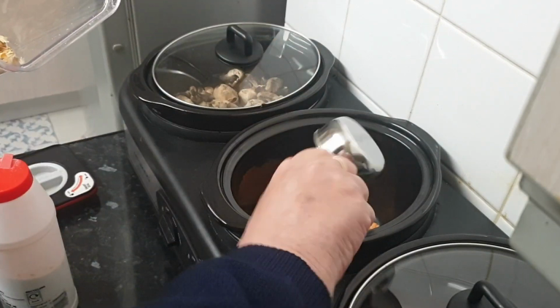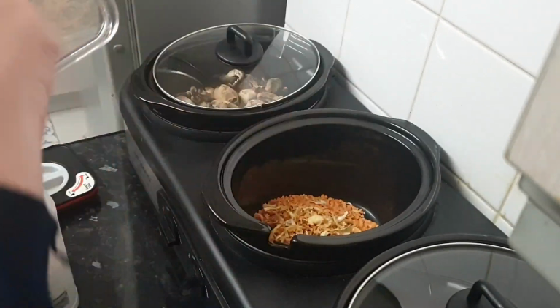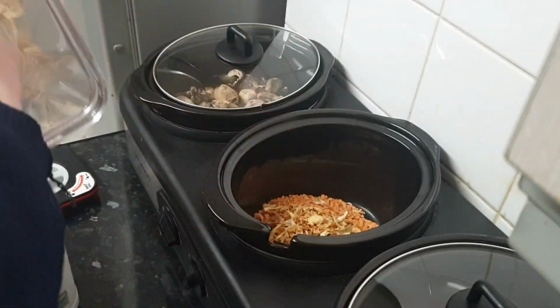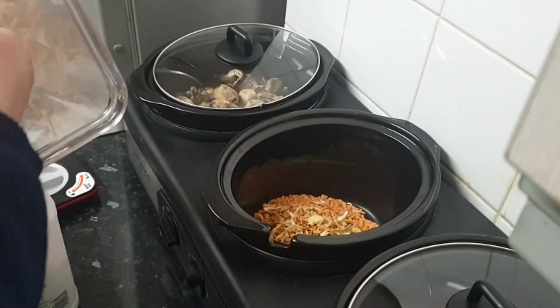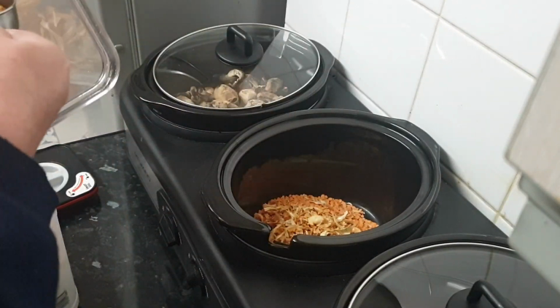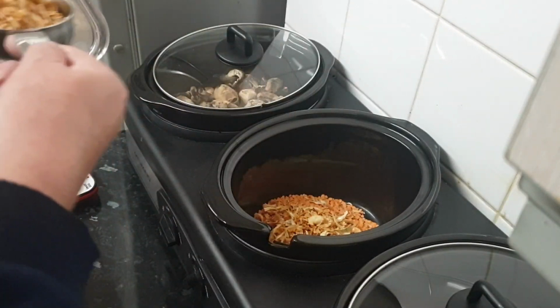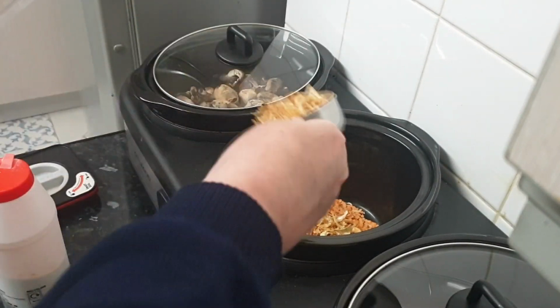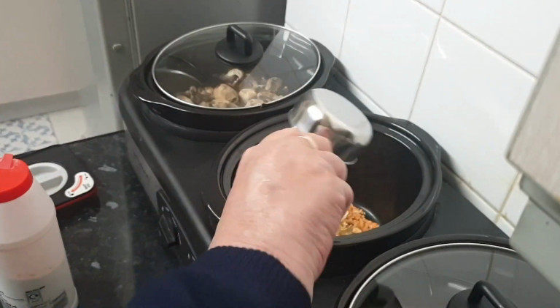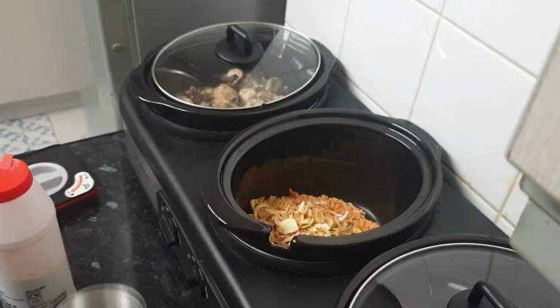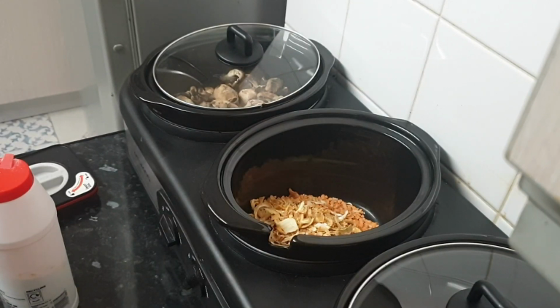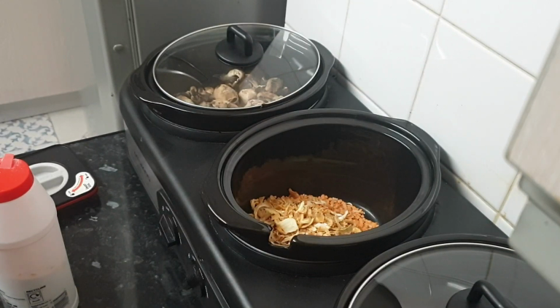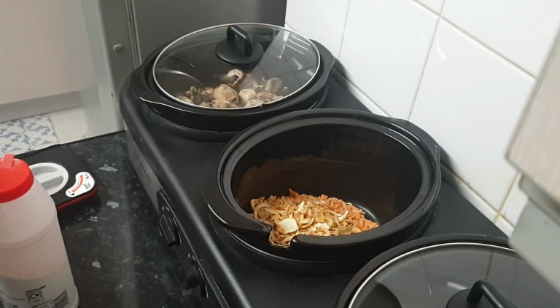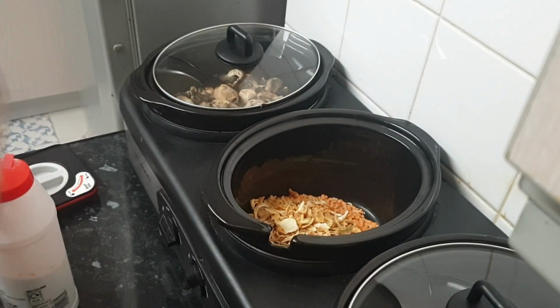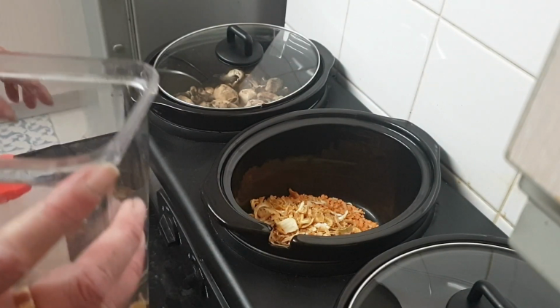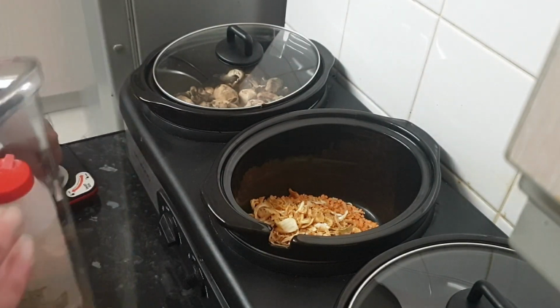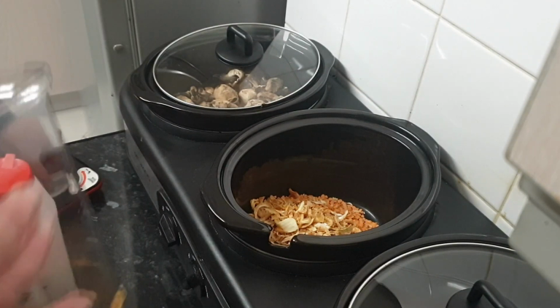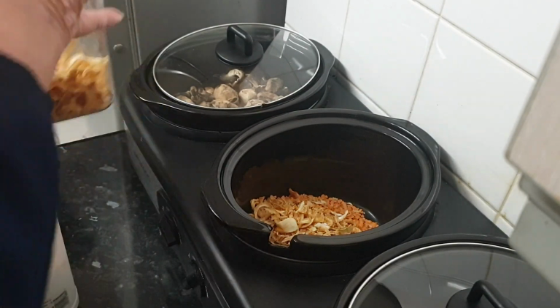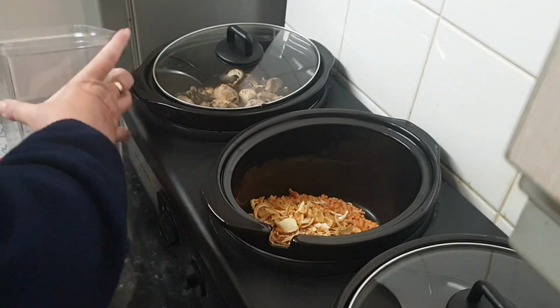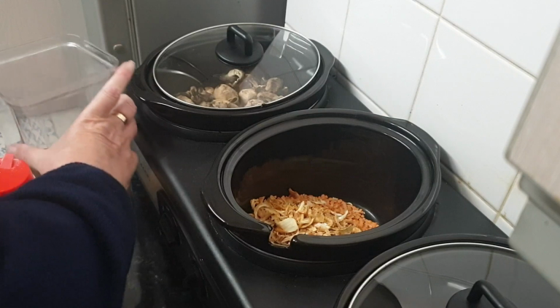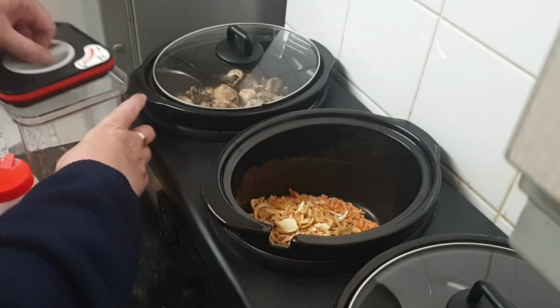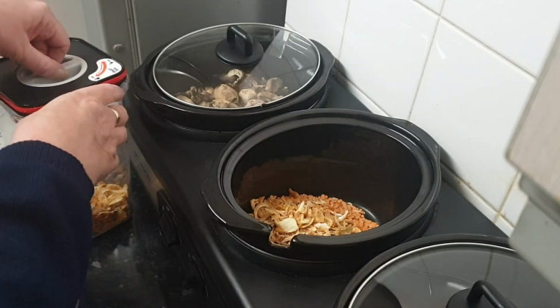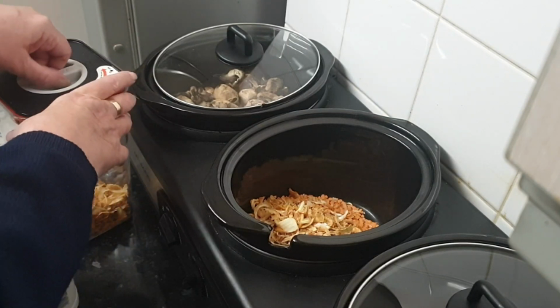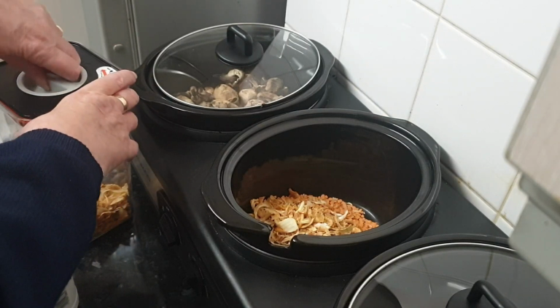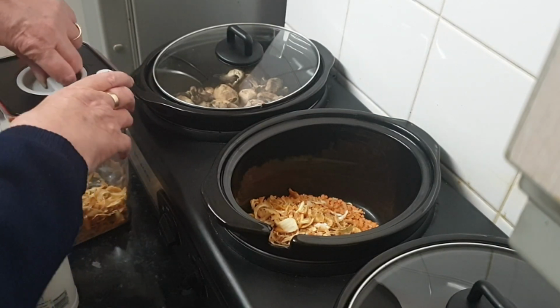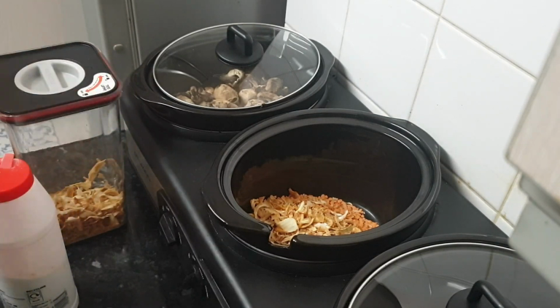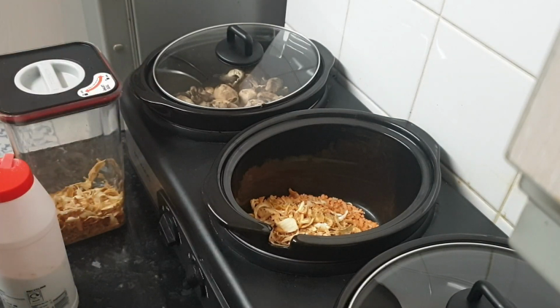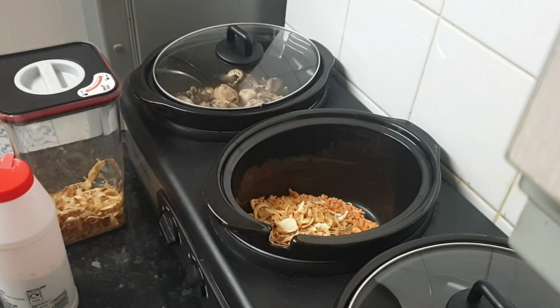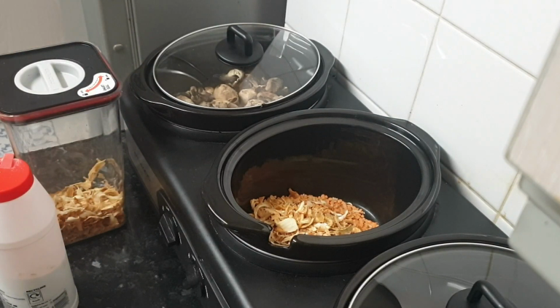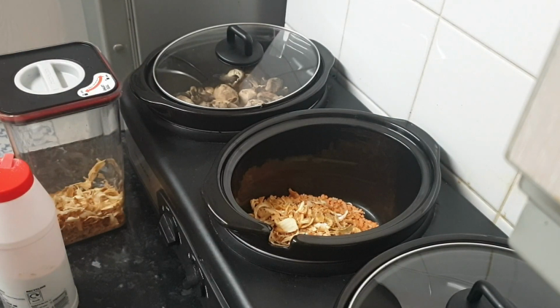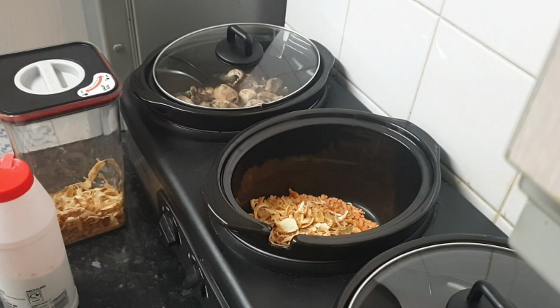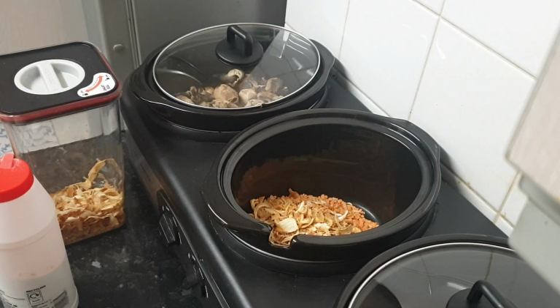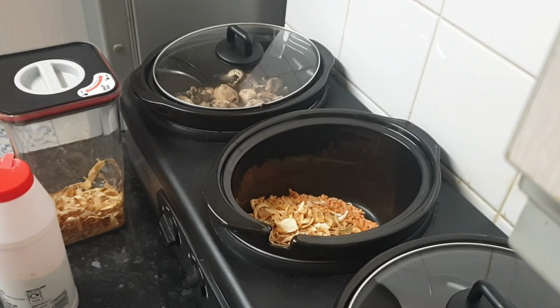Then I have one cup of dried onions, or probably two to three onions if you're using fresh.